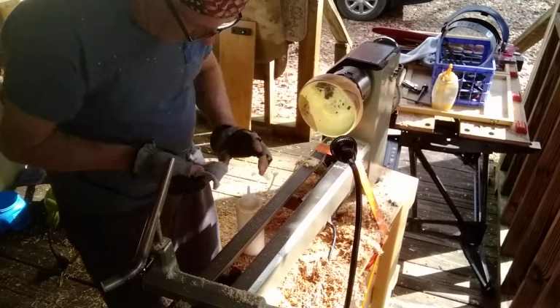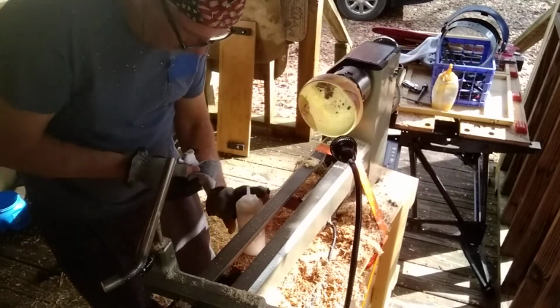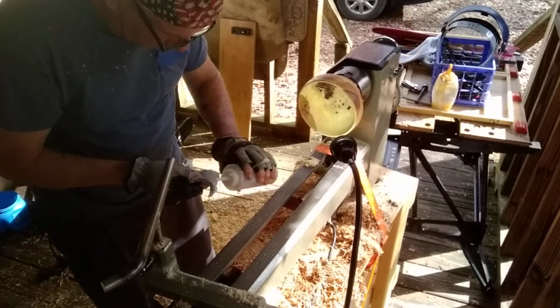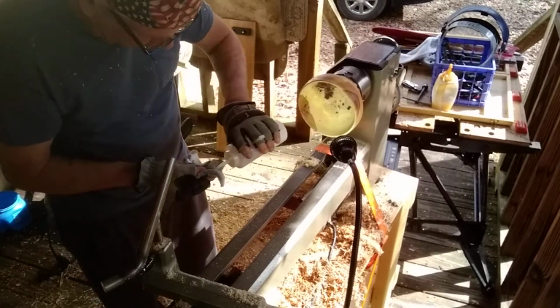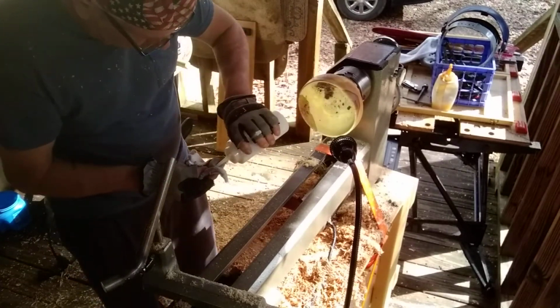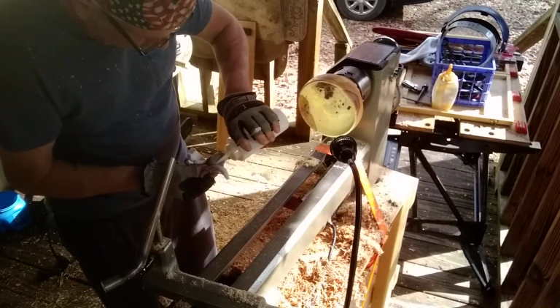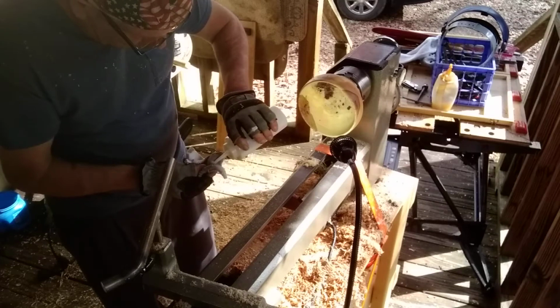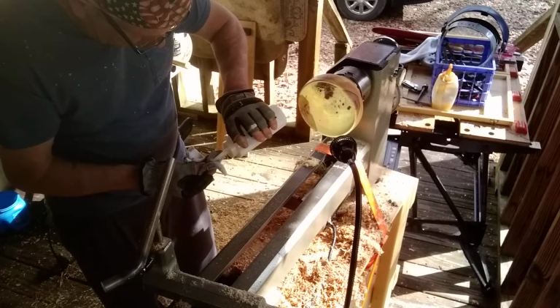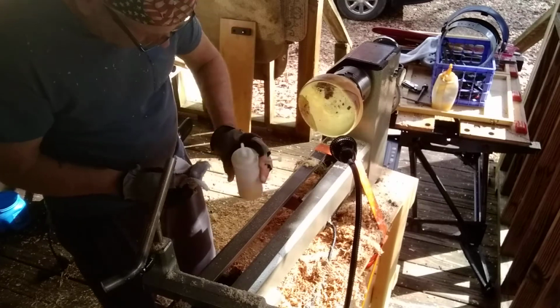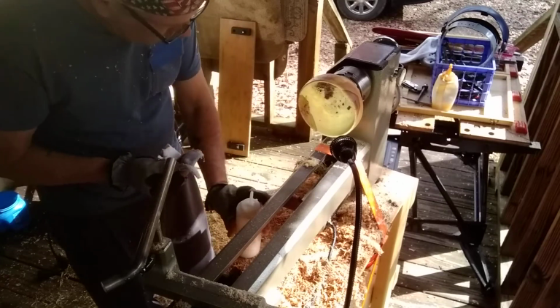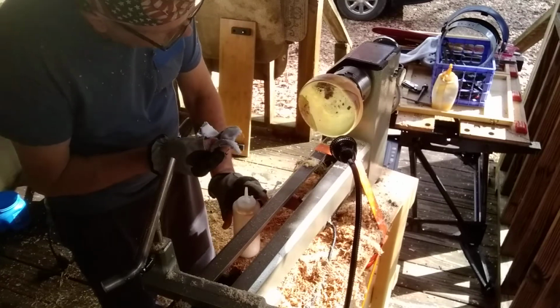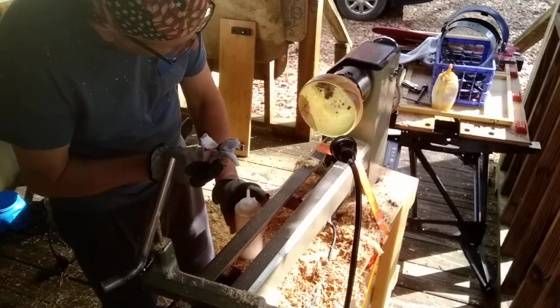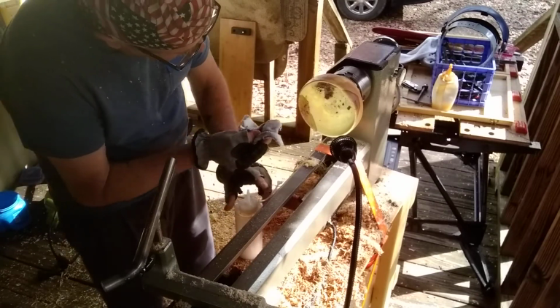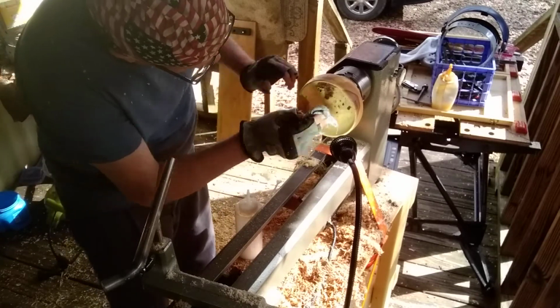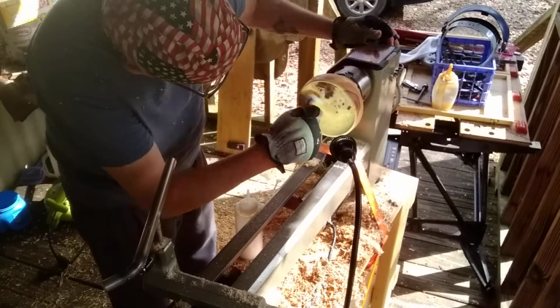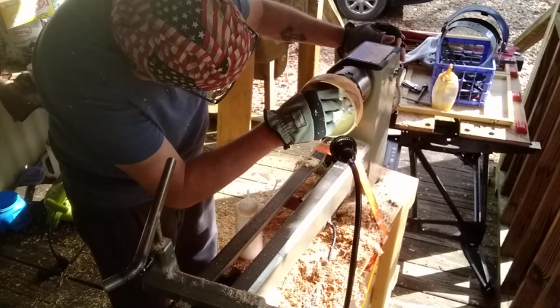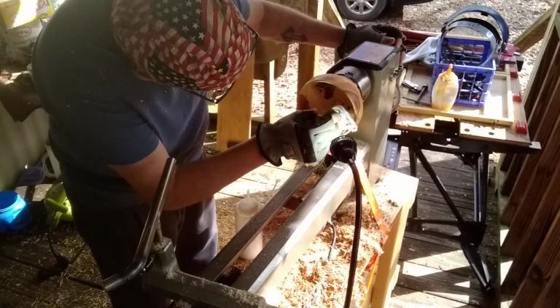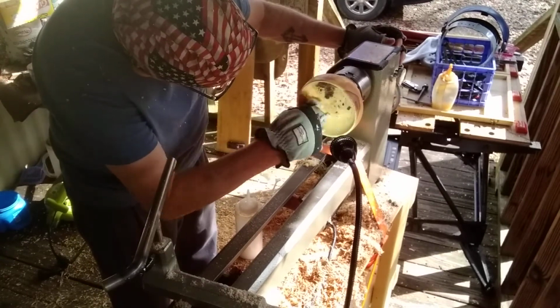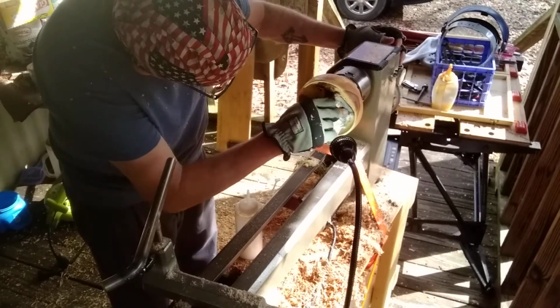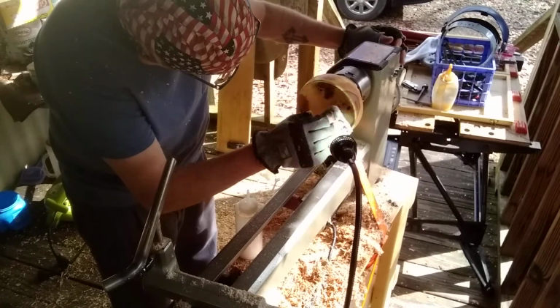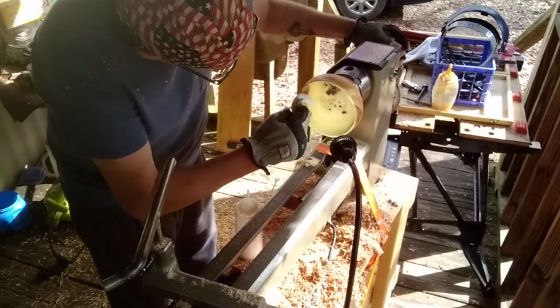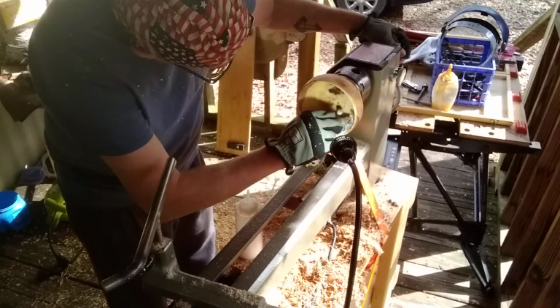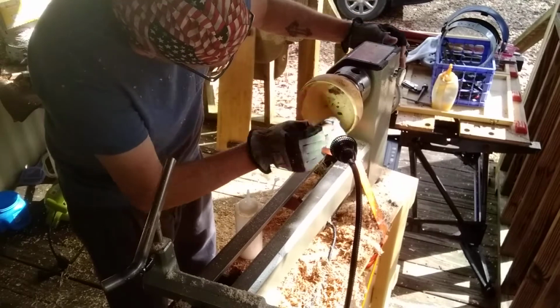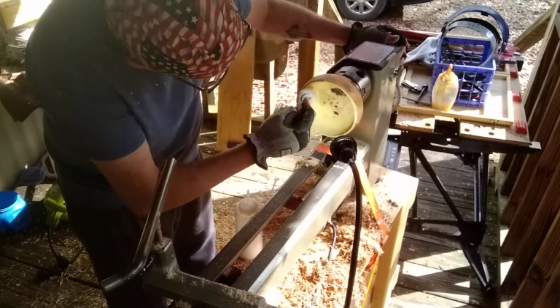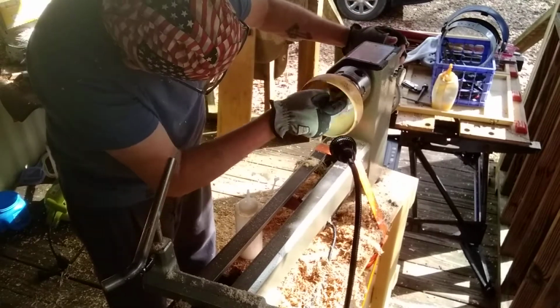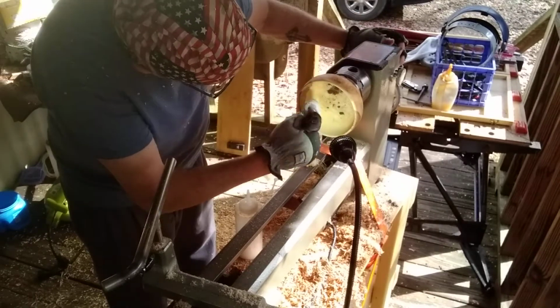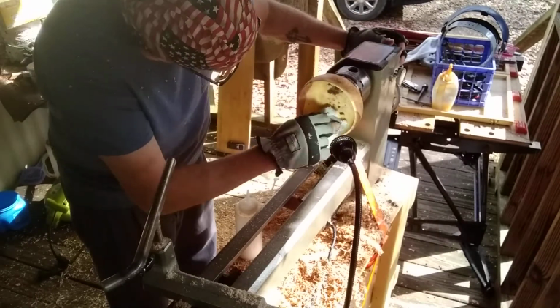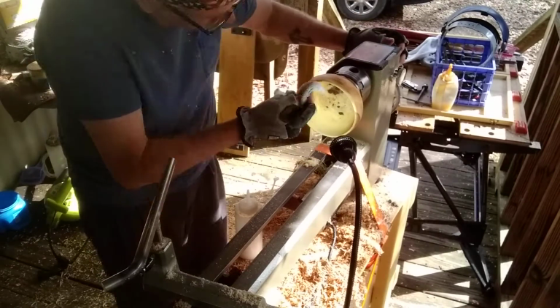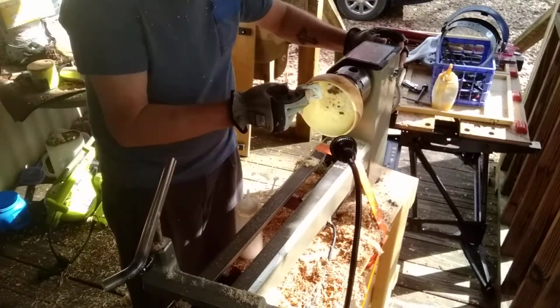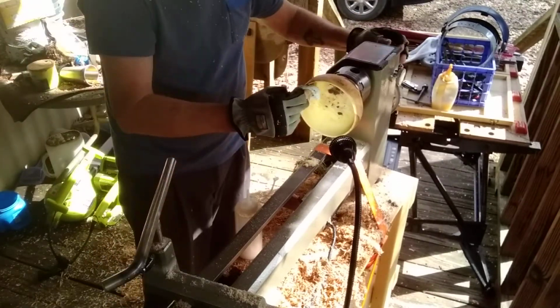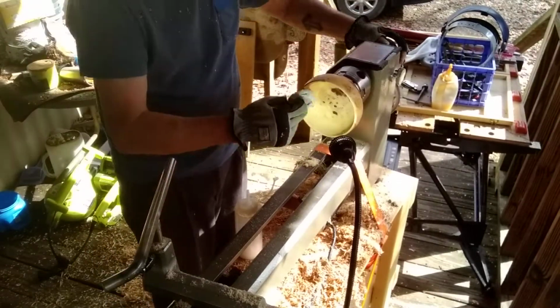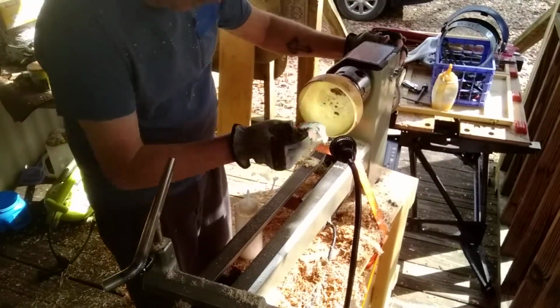I doubt if I'll be able to sand it today, but we may give it a little shot just to see what it's going to do — if it doesn't load up my sandpaper too bad.